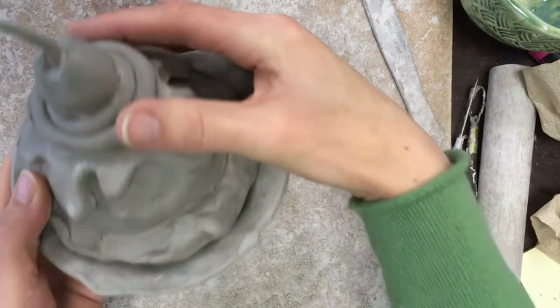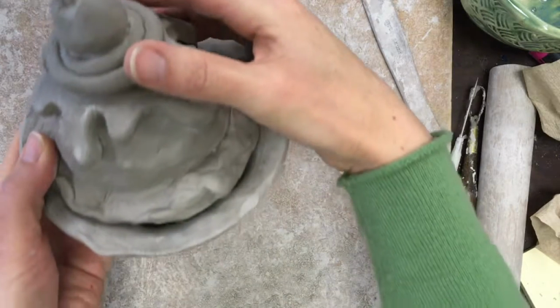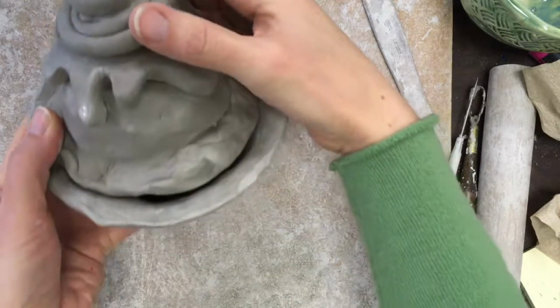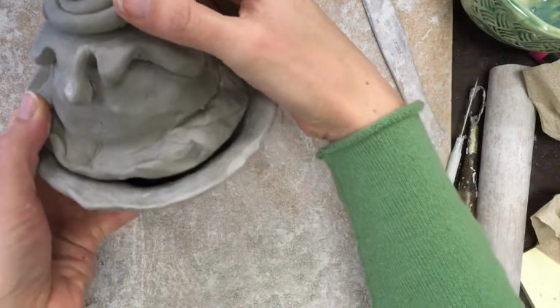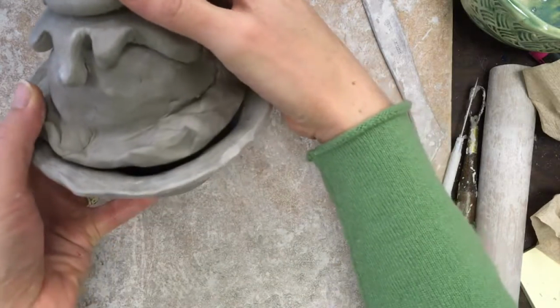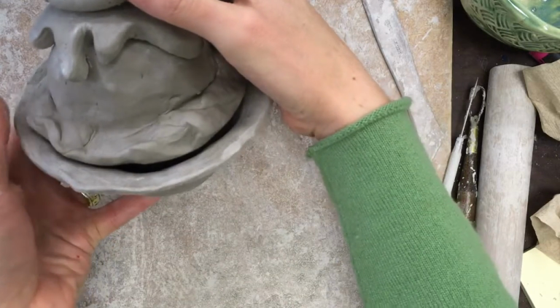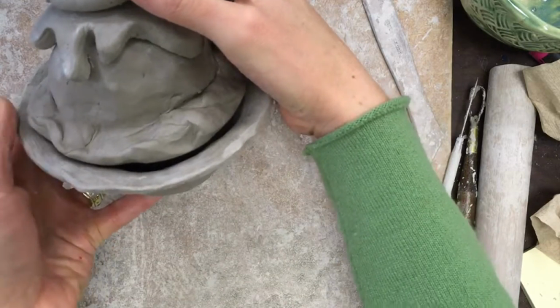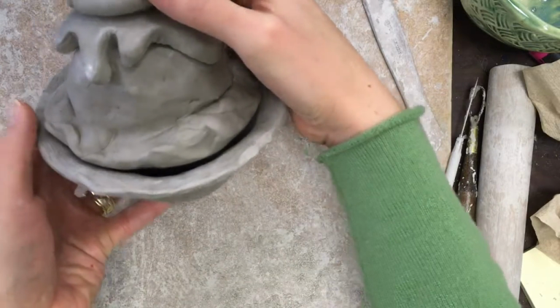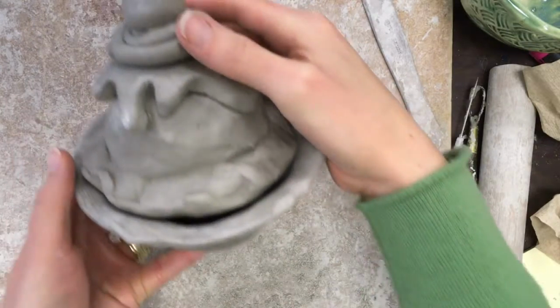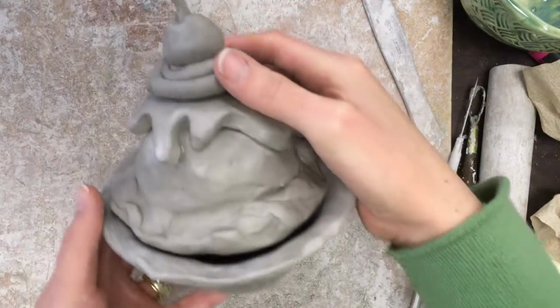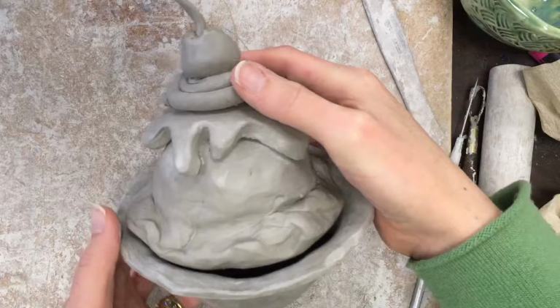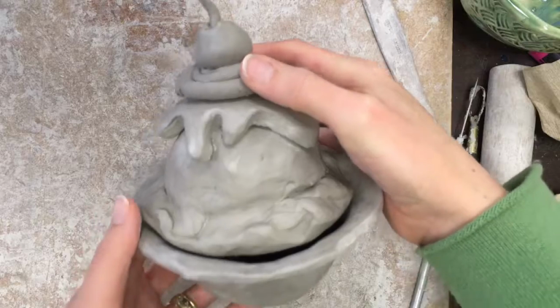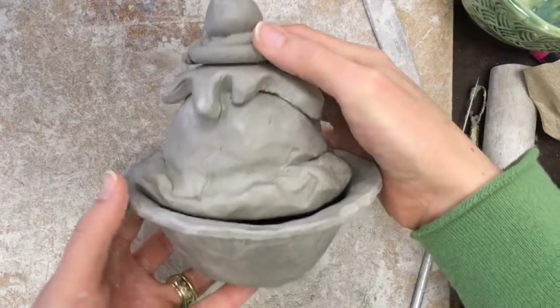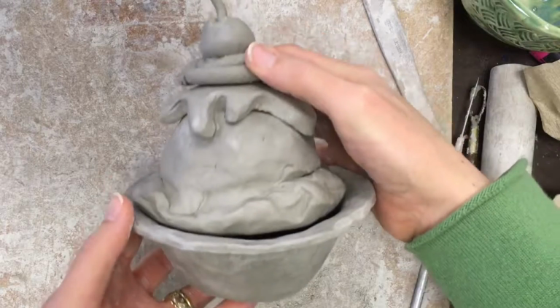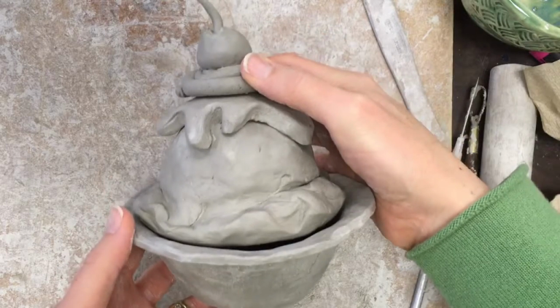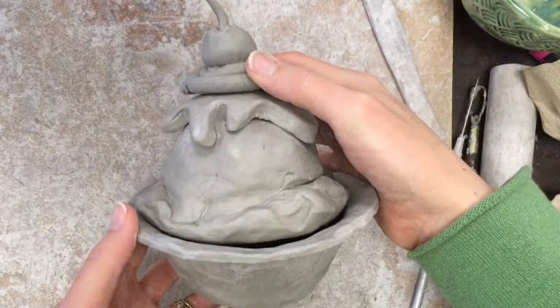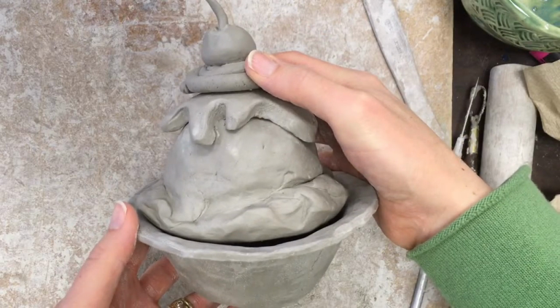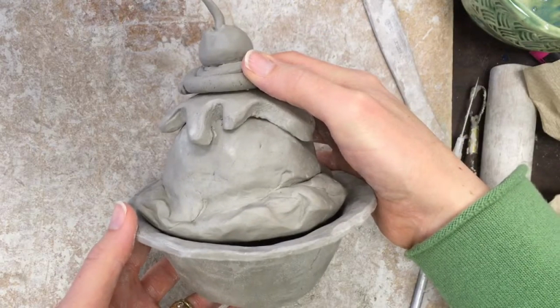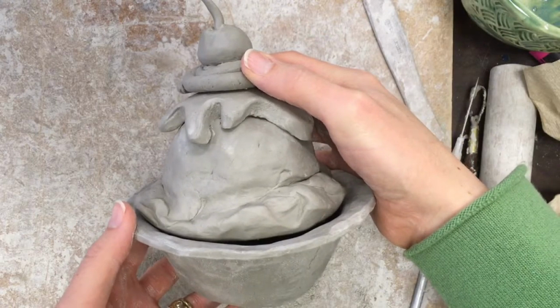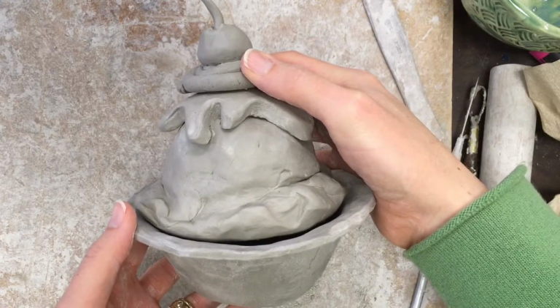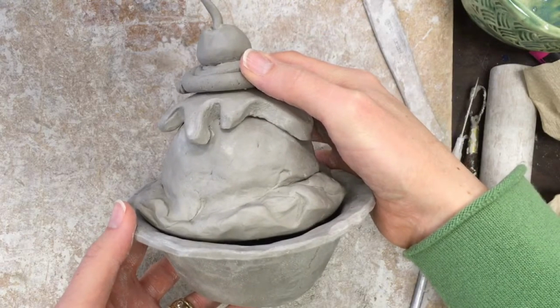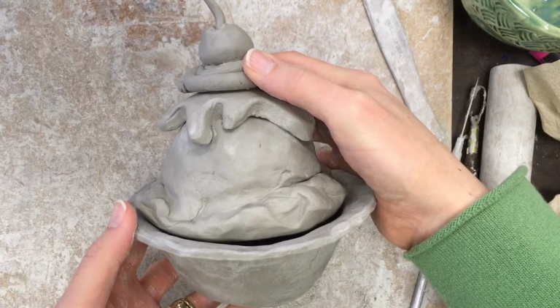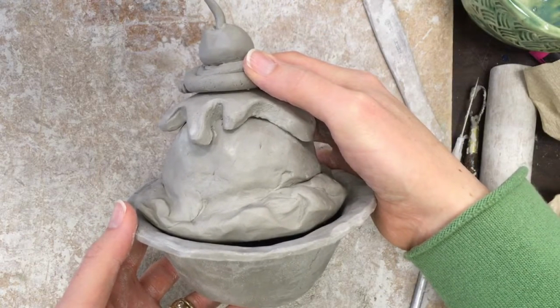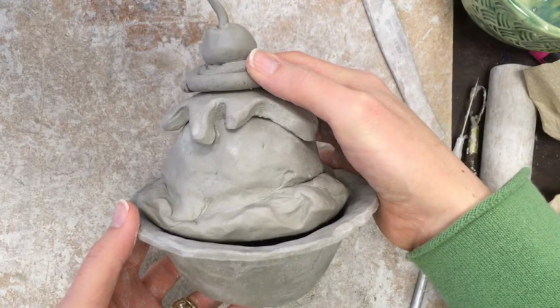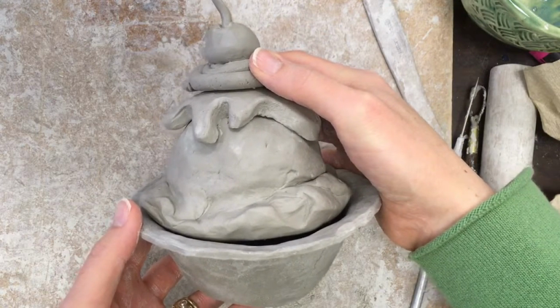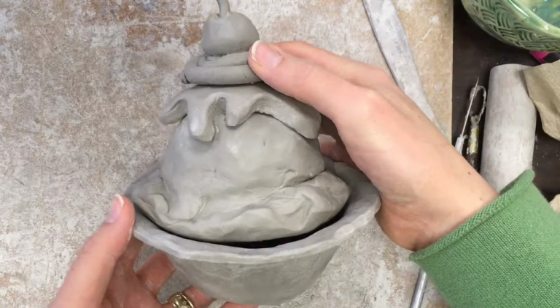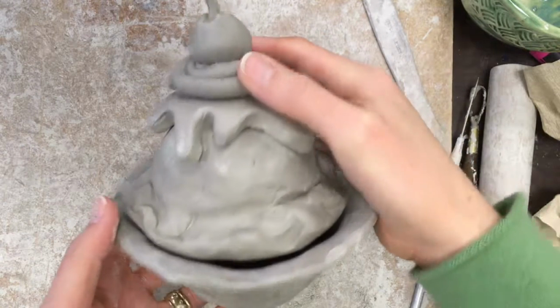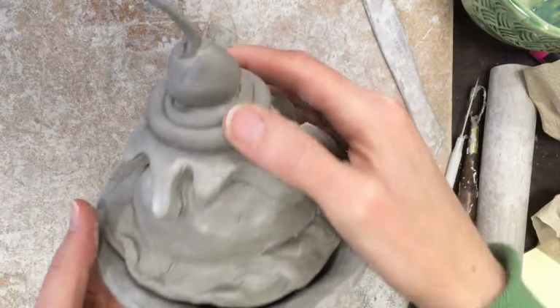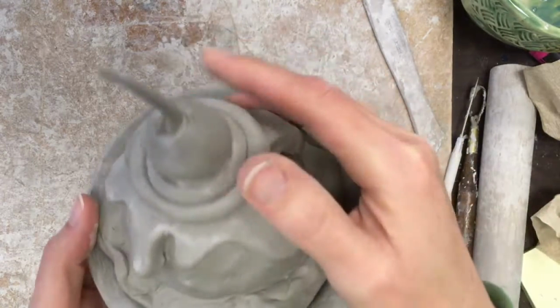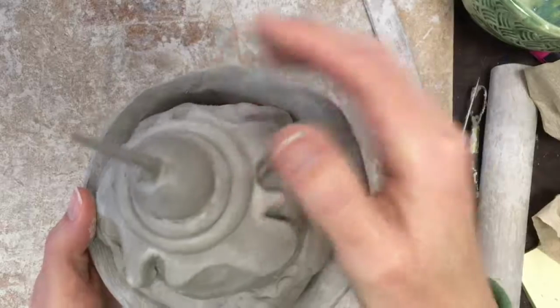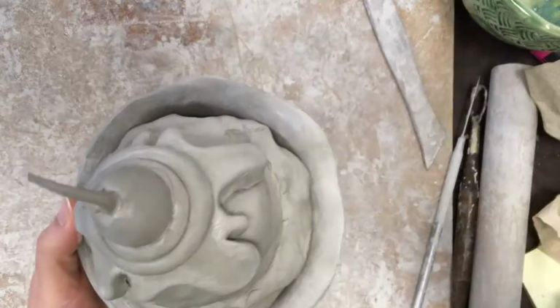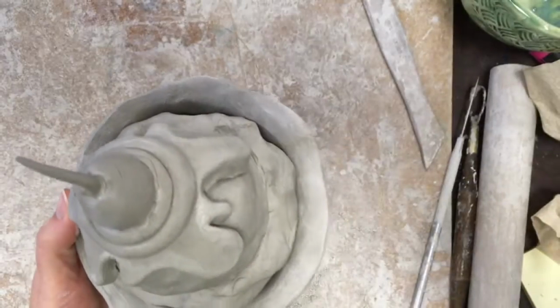I'm not going to worry about scoring and slipping the ice cream to the dish because when I glaze it, it will seal the ice cream to the dish automatically. But if I wanted to, I could also fire these two pieces separately, and that's the choice you'll get to make as well.